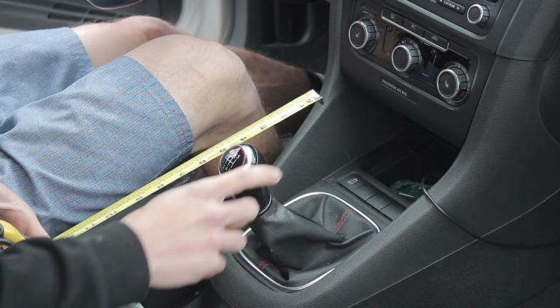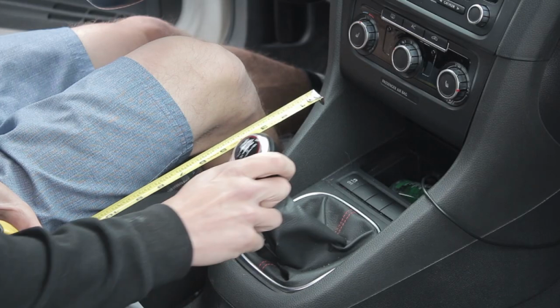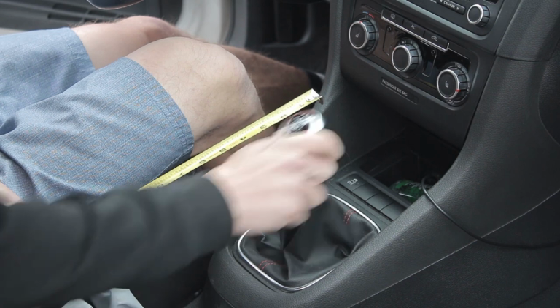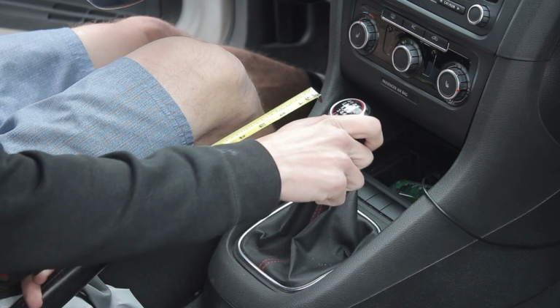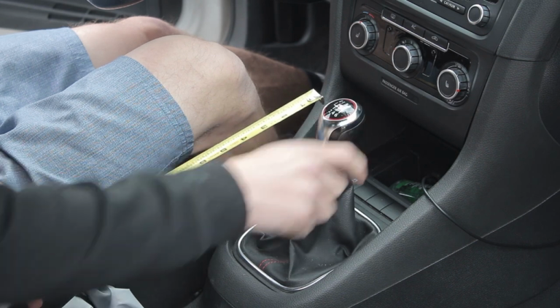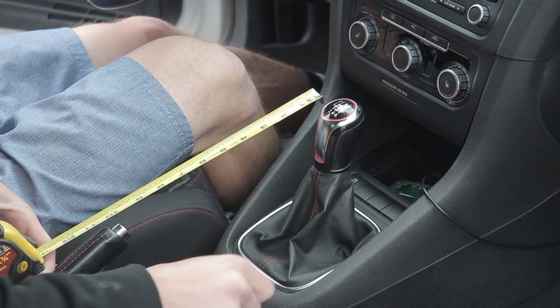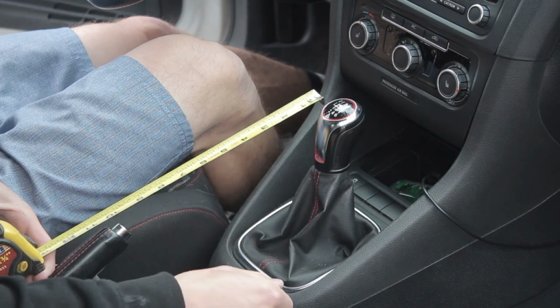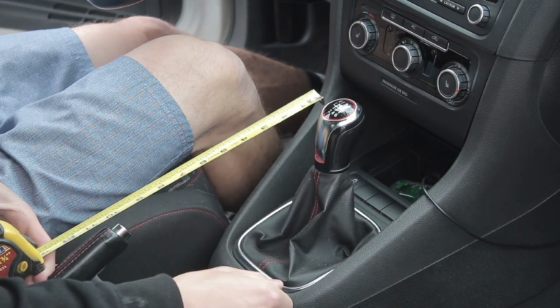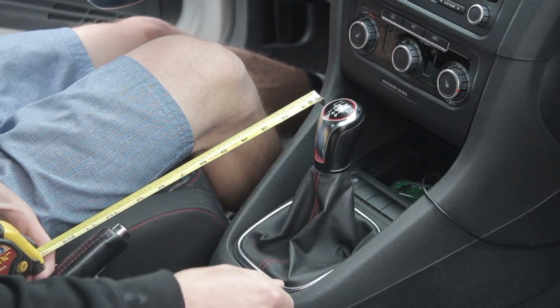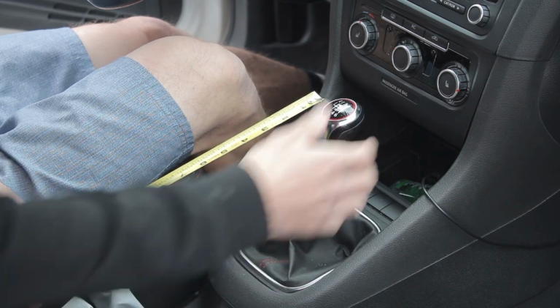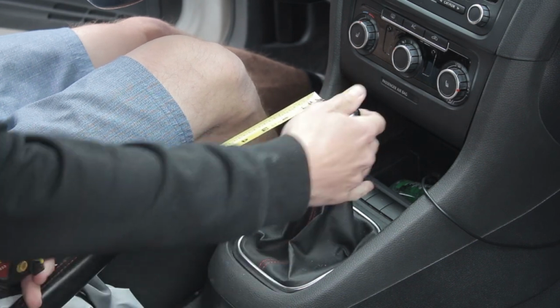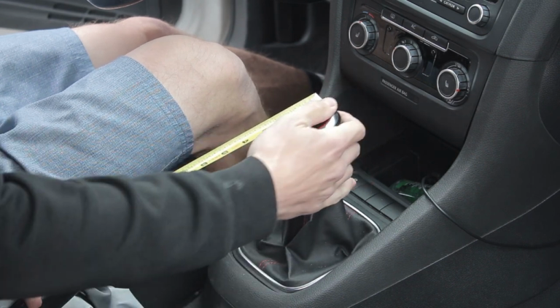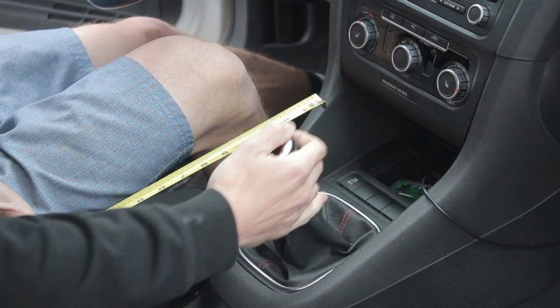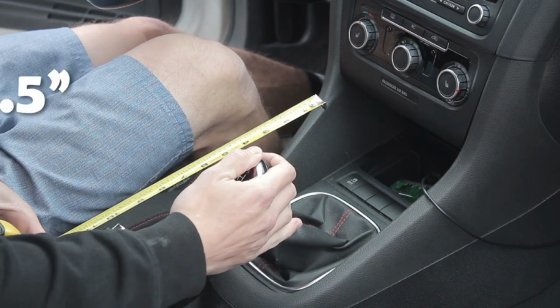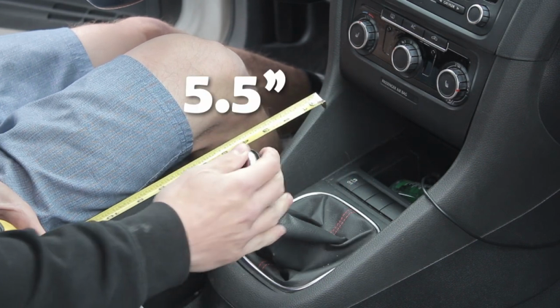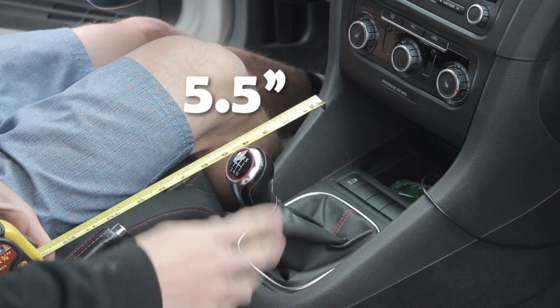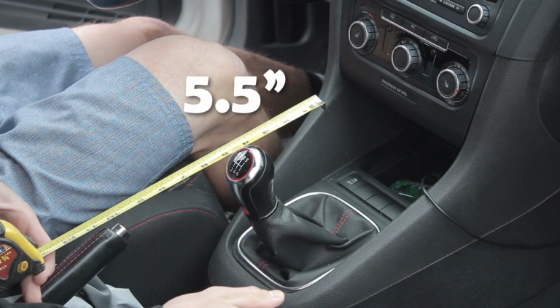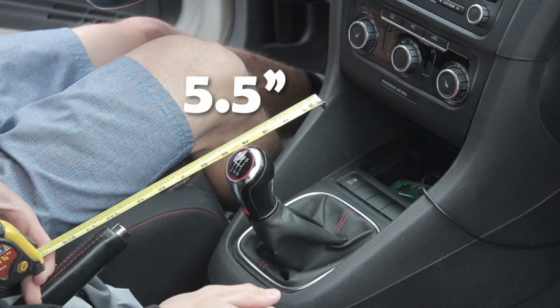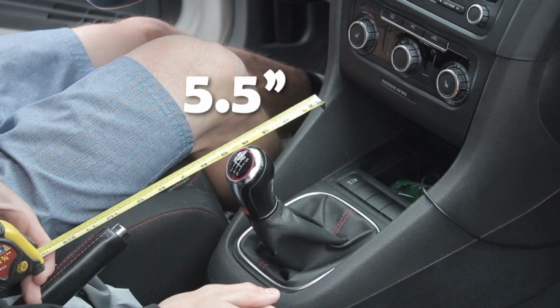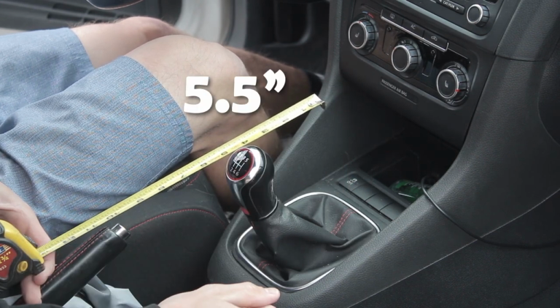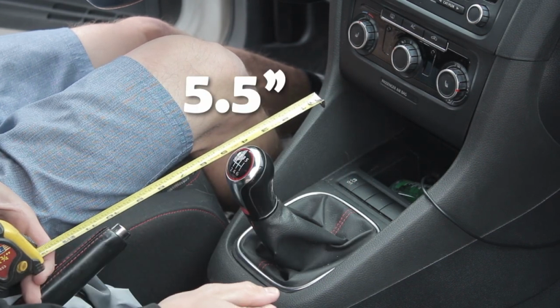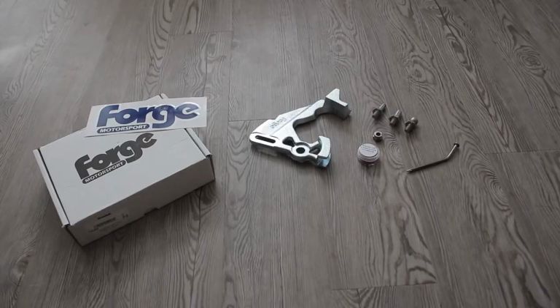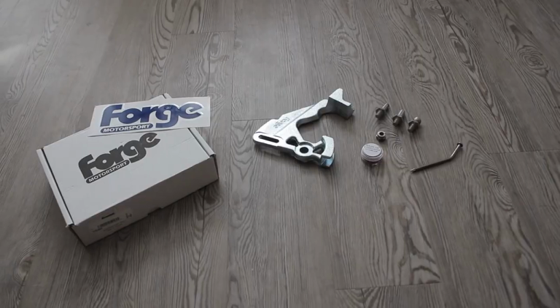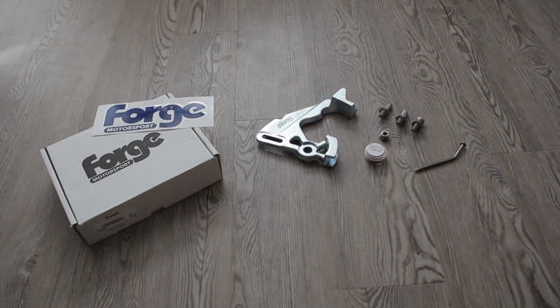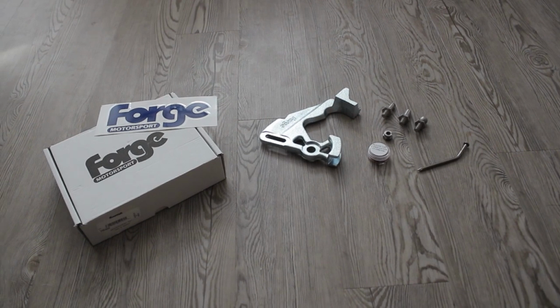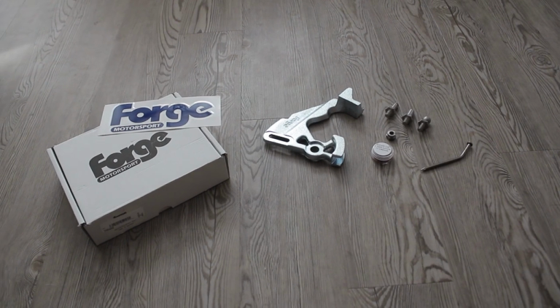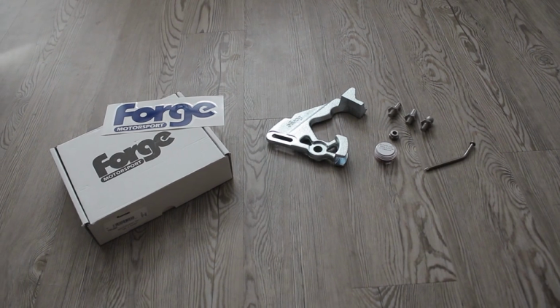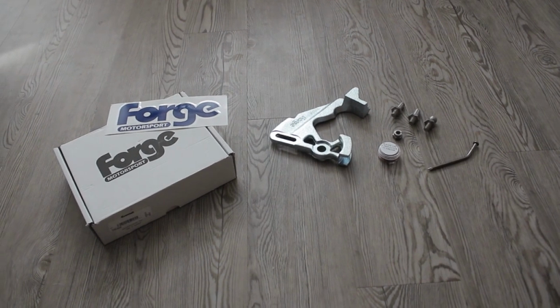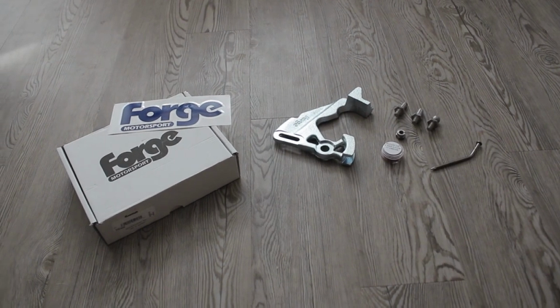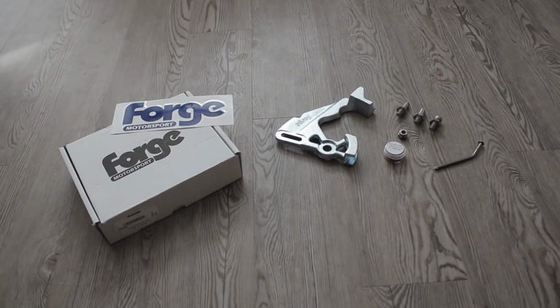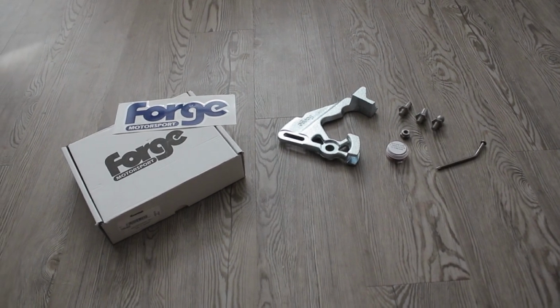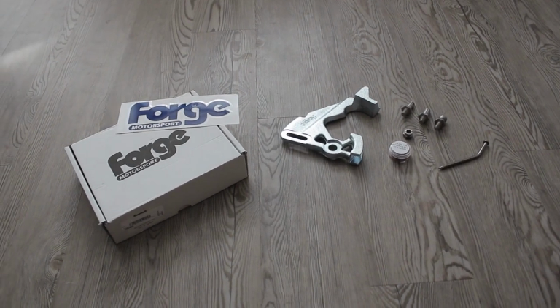Before I begin the install, I want to see what the stock throw of the stock shifter is. Front-to-back is about 5.5 inches. So, let's get the Forge Quick-Shifter in and see what it does.